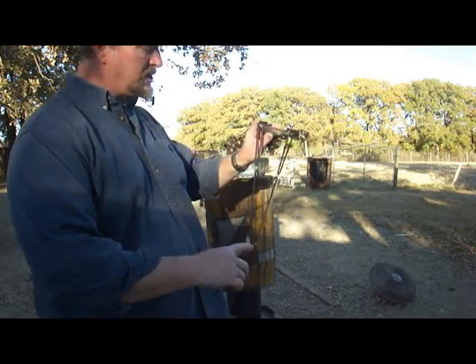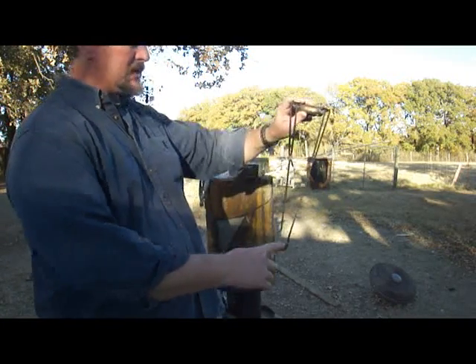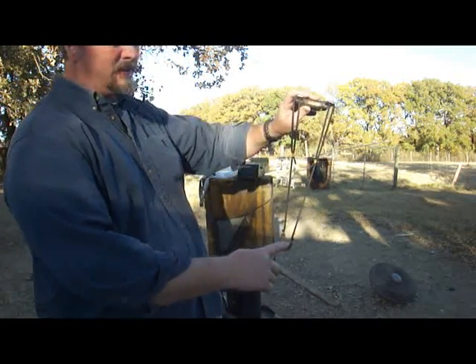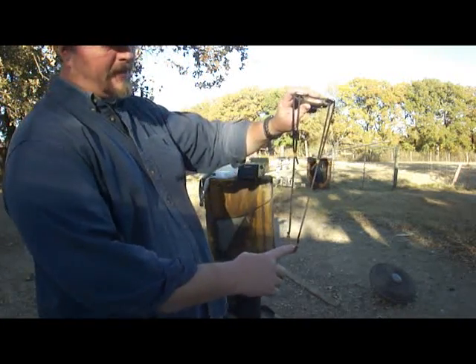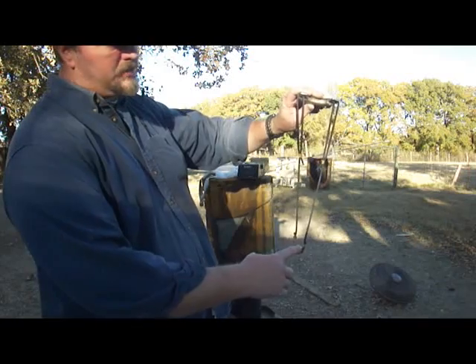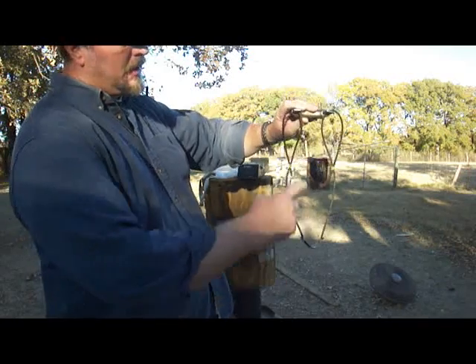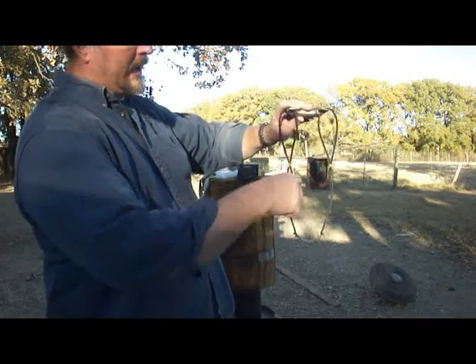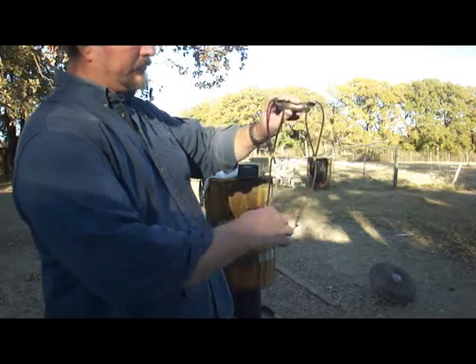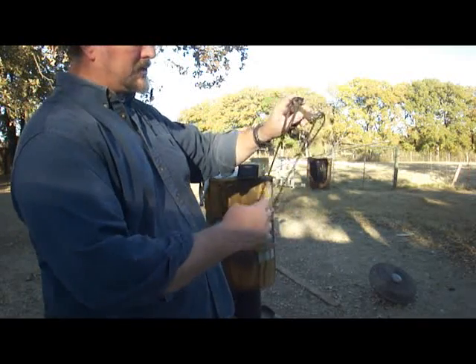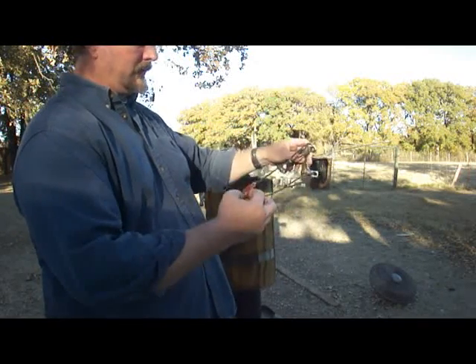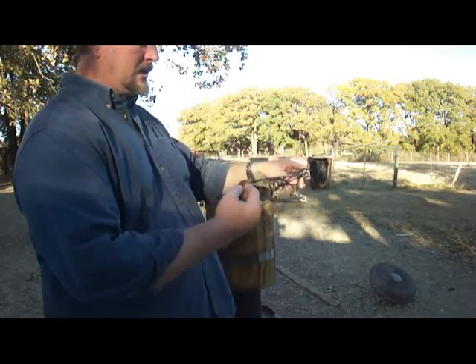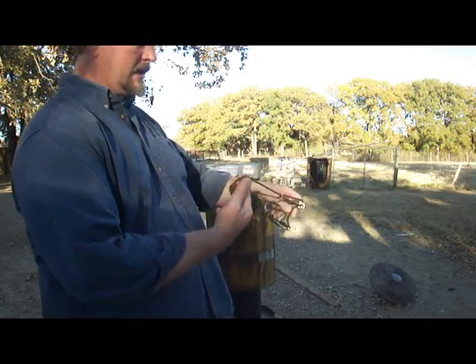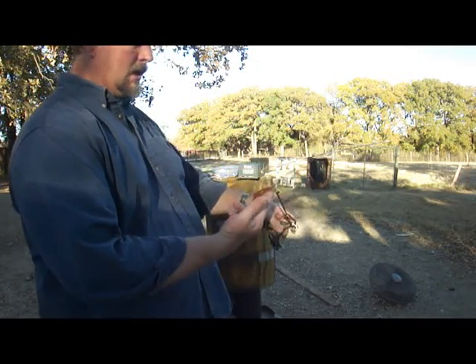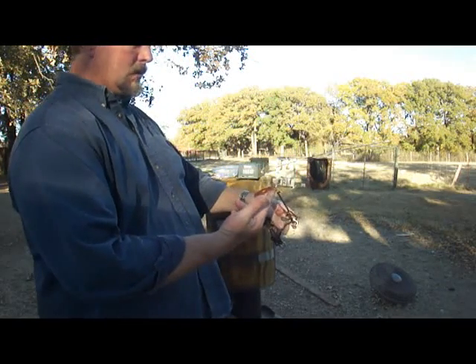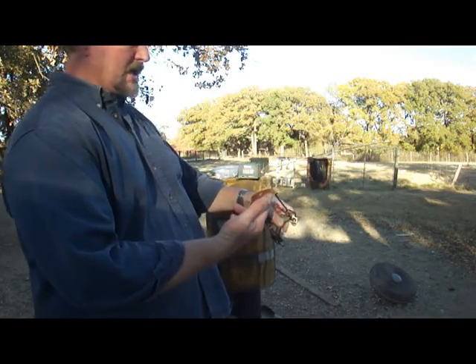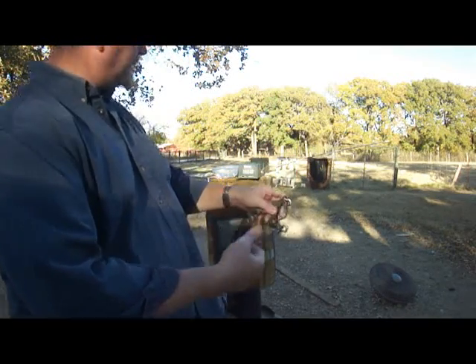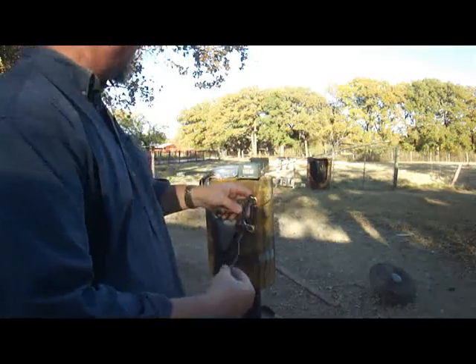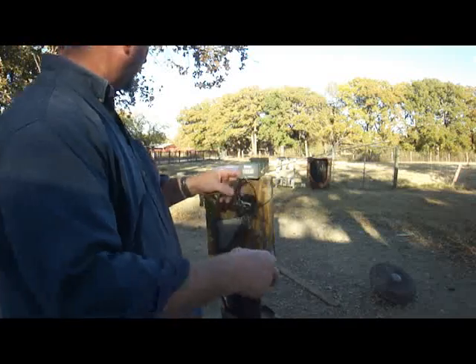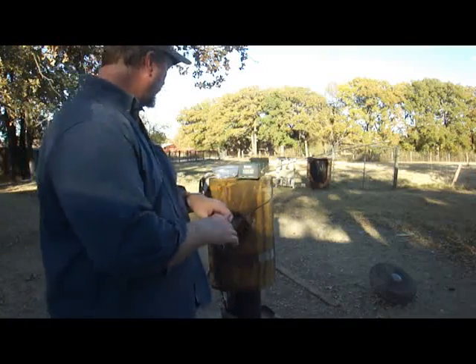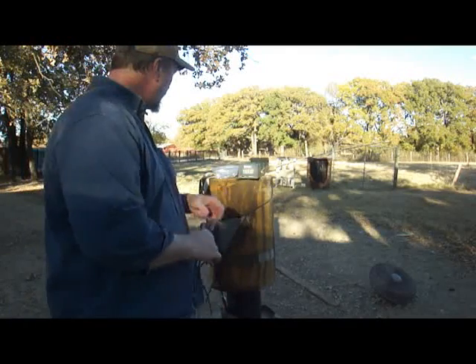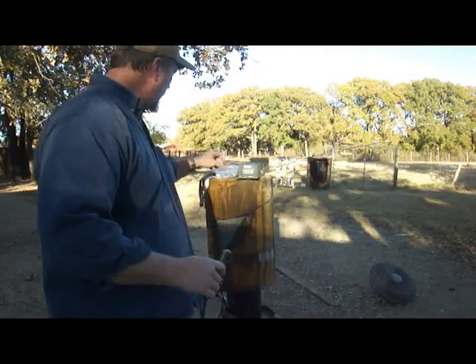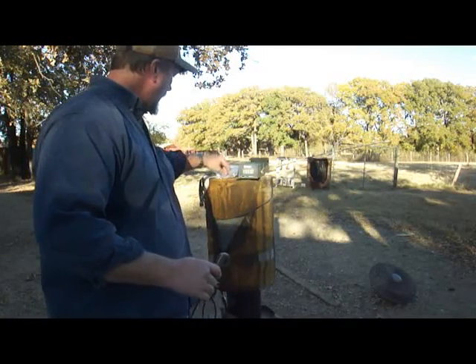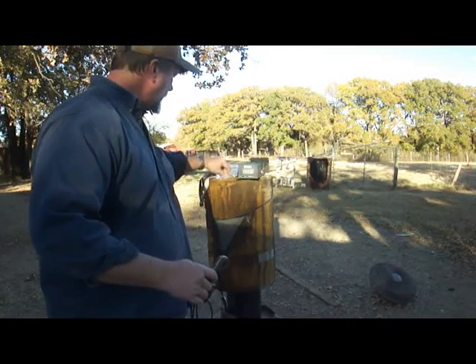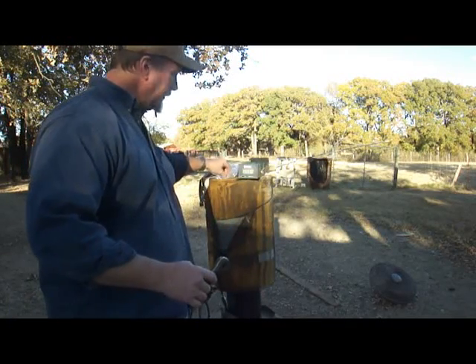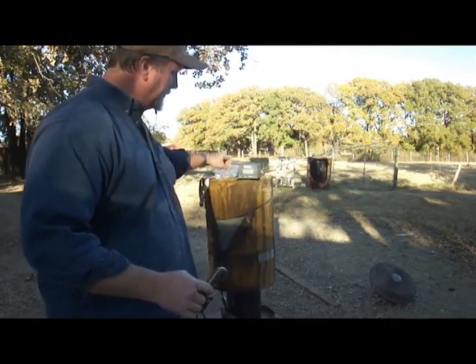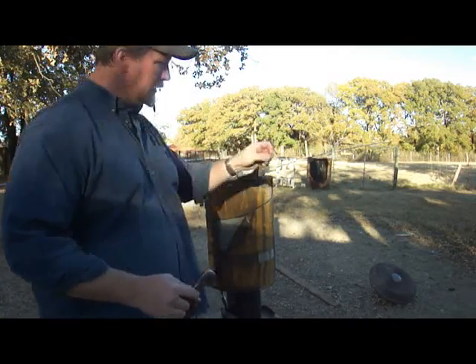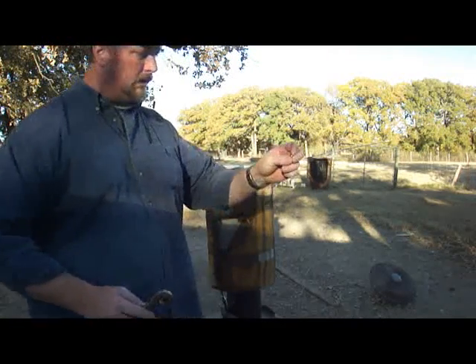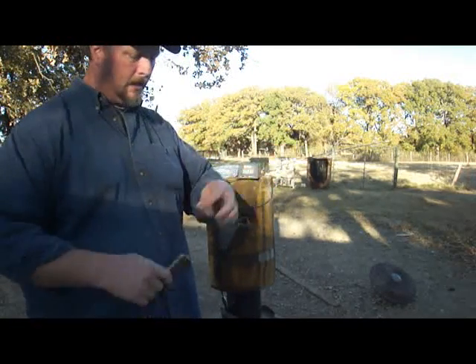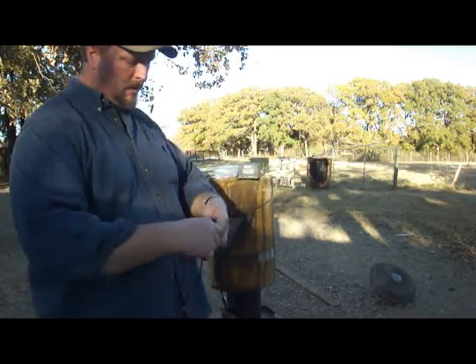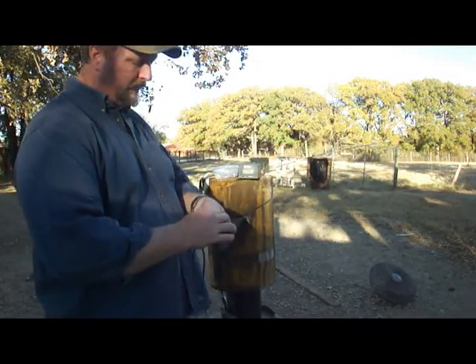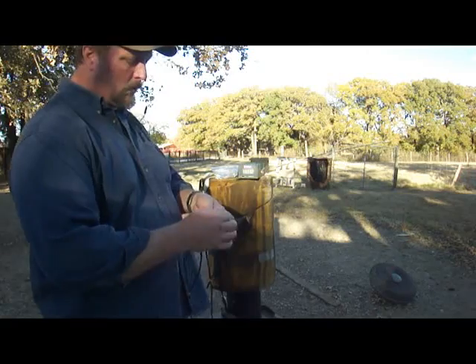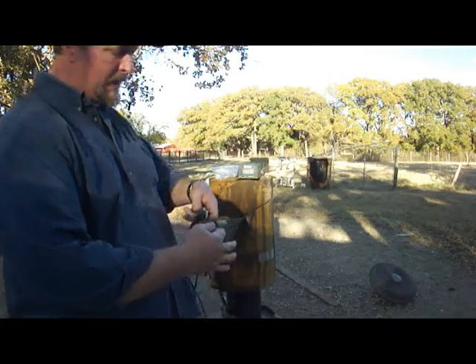I'm just going to be using 1745 tubes in a half-loops fashion. One of Ray Shots pouches — it's a light kangaroo pouch. And a .33 caliber lead. These are about 54 grains a piece.